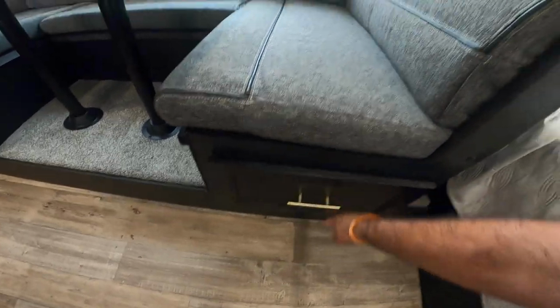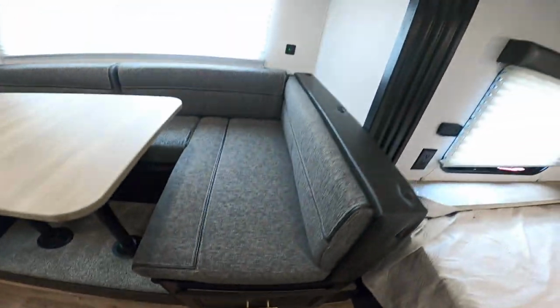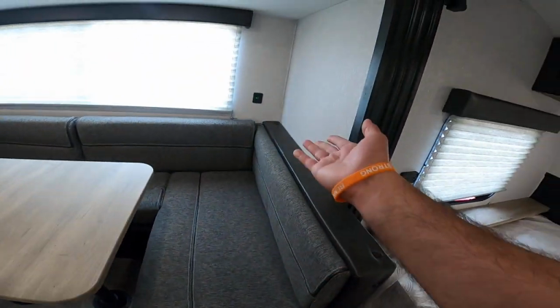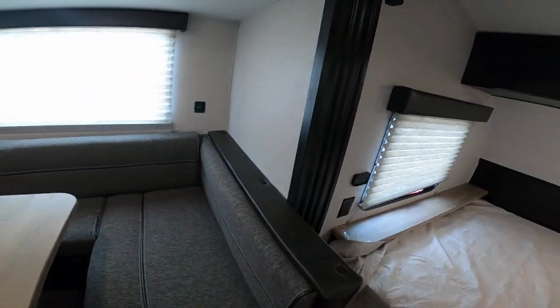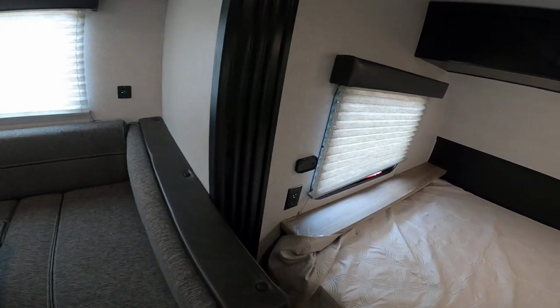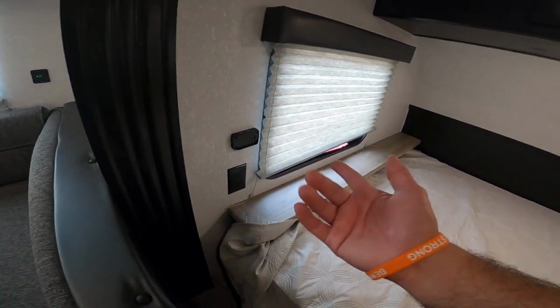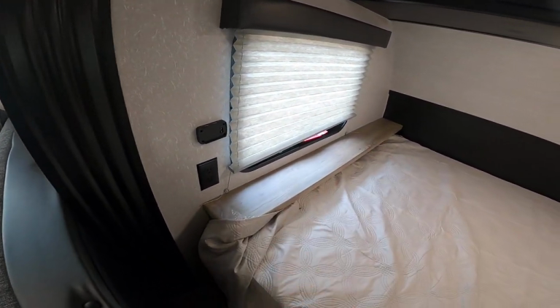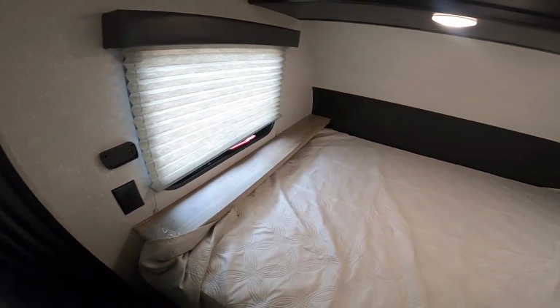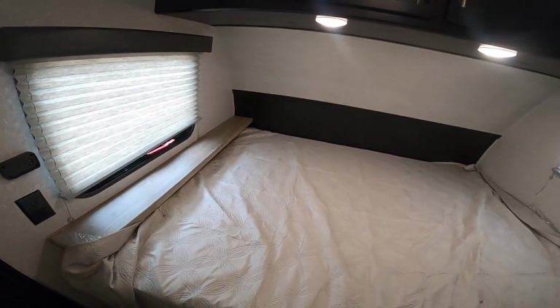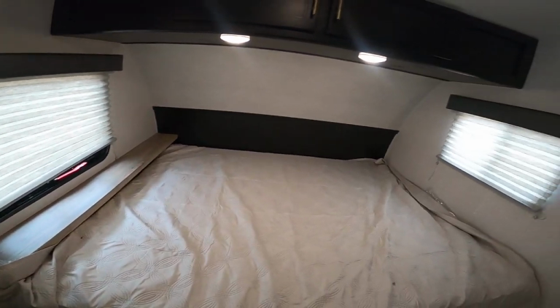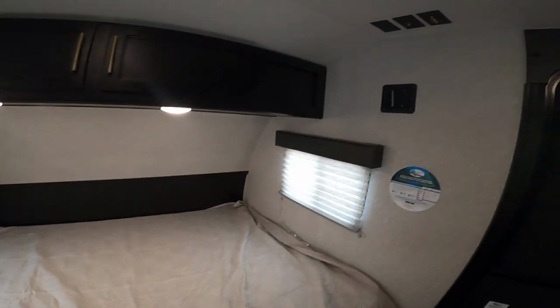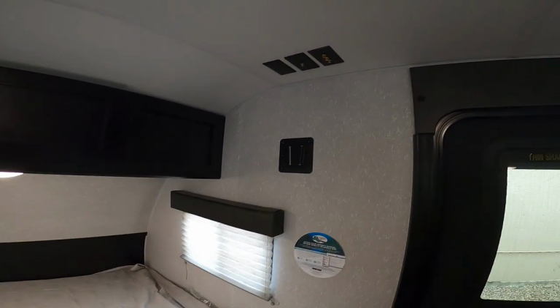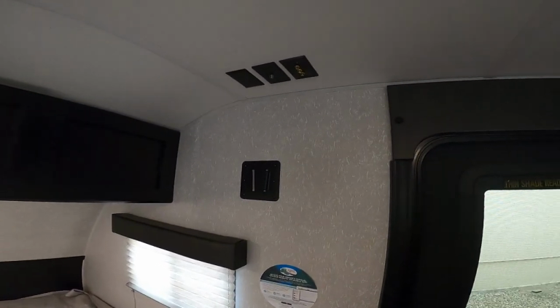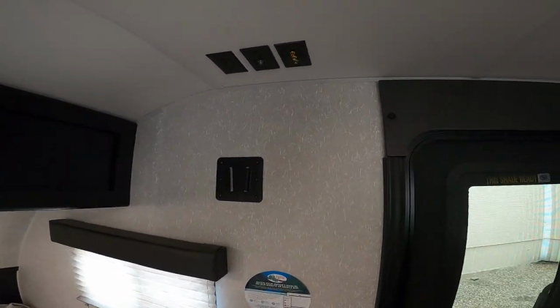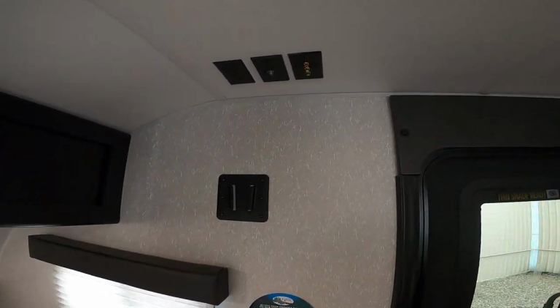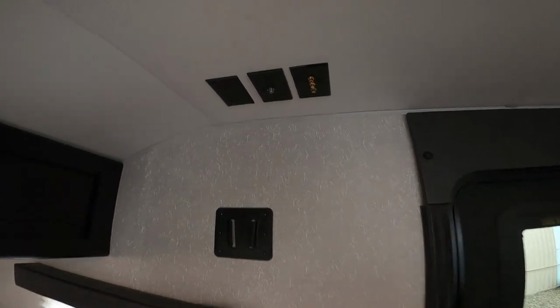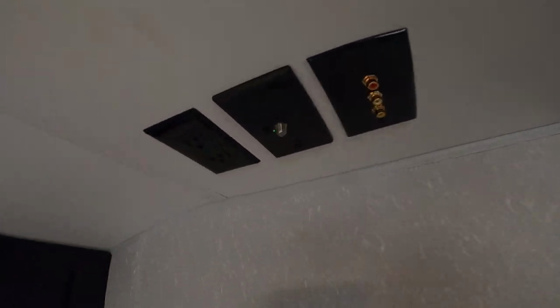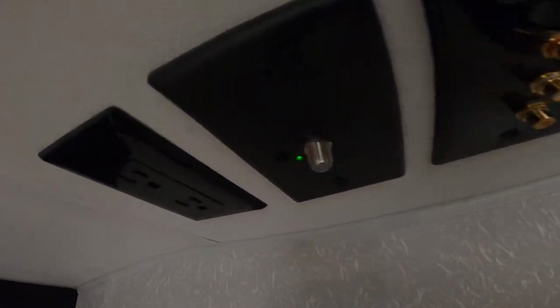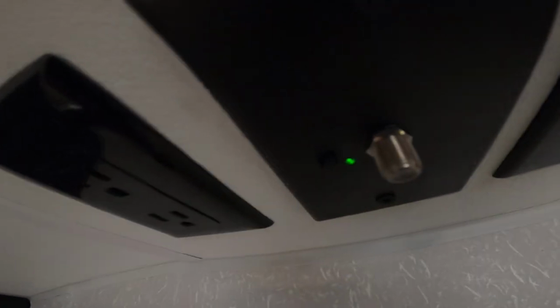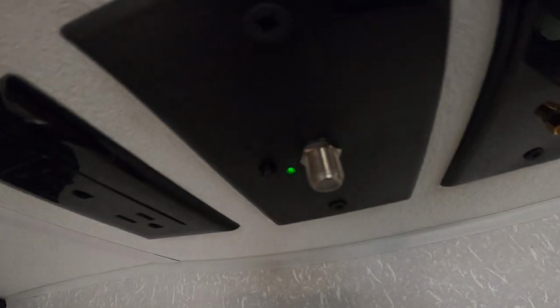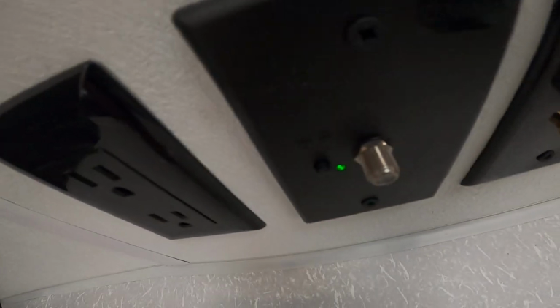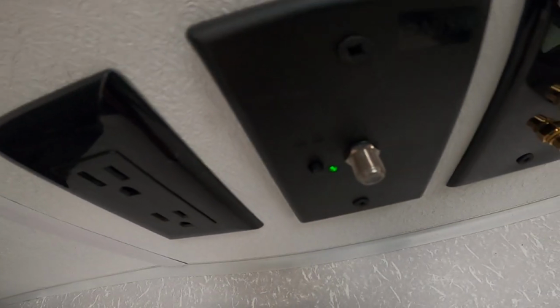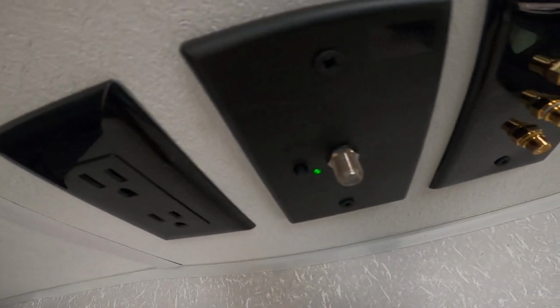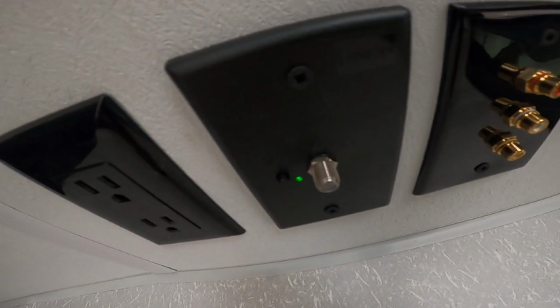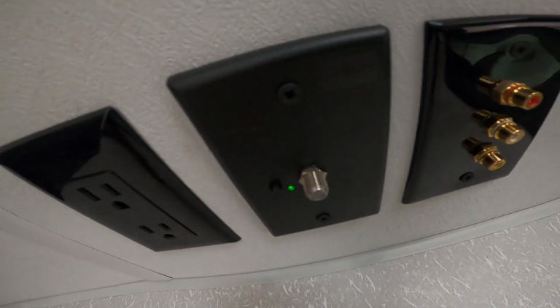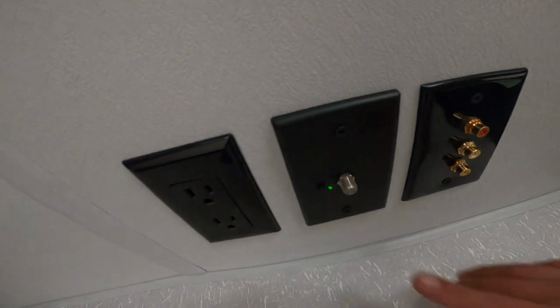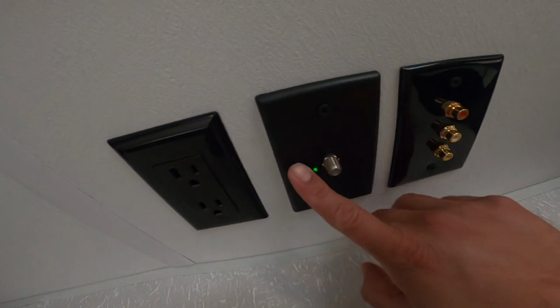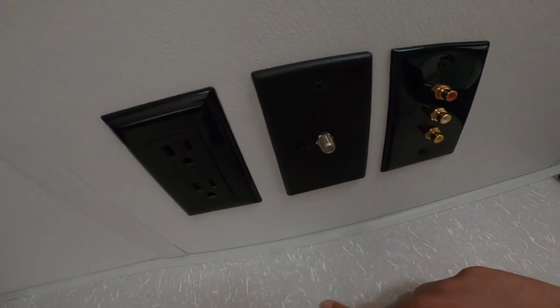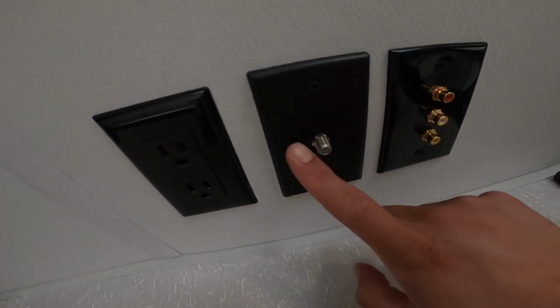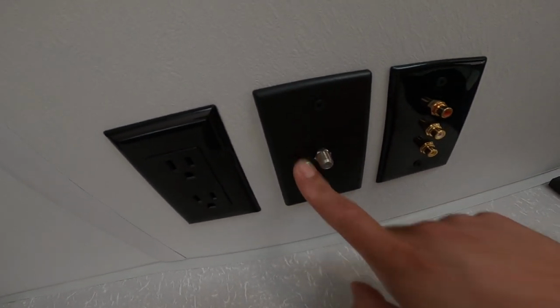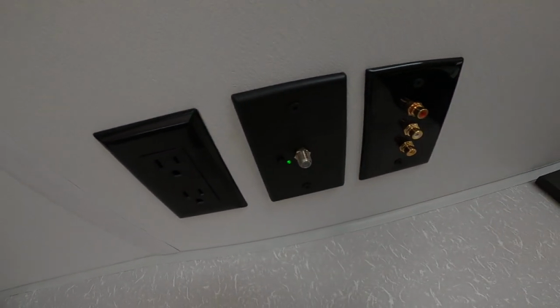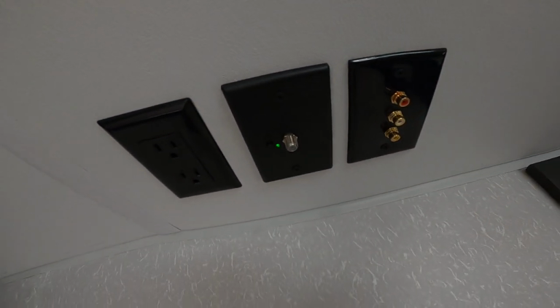There are USB chargers here as well. This is where the television goes — it's got a built-in HD antenna. If the green light is on, the range booster's on so you can catch local channels. If you turn it off, you're relying on built-in entertainment.